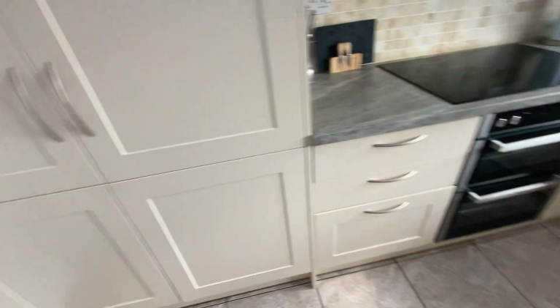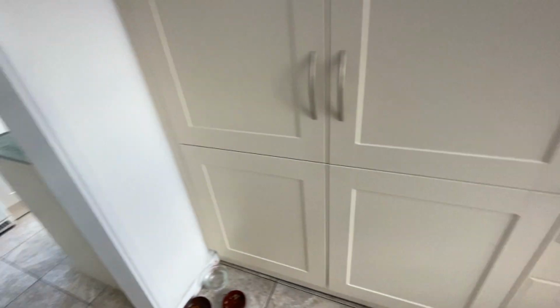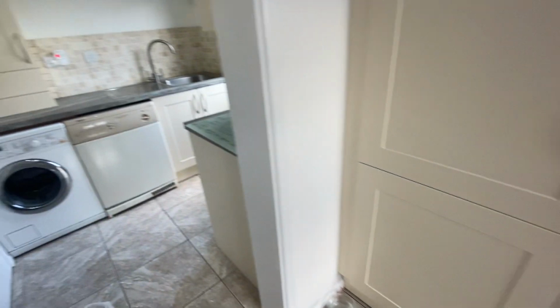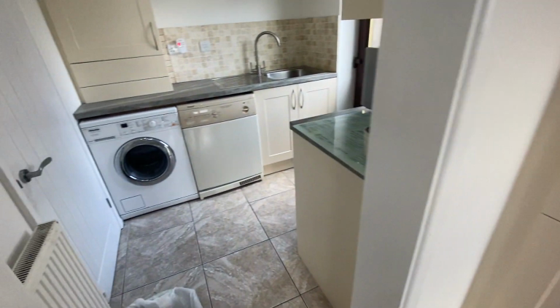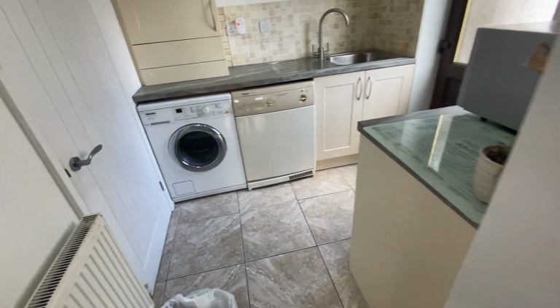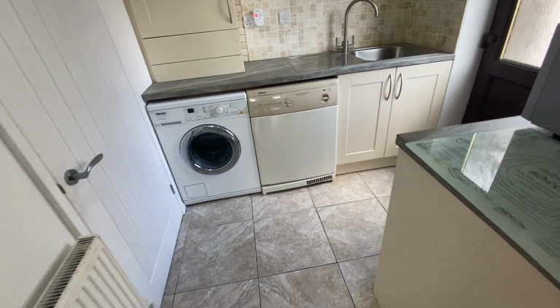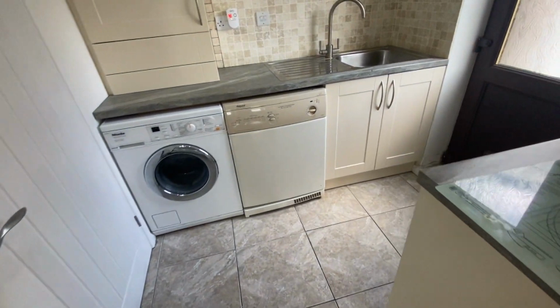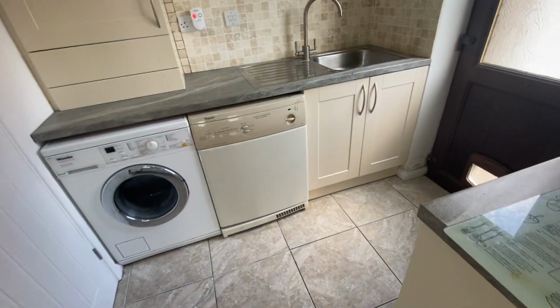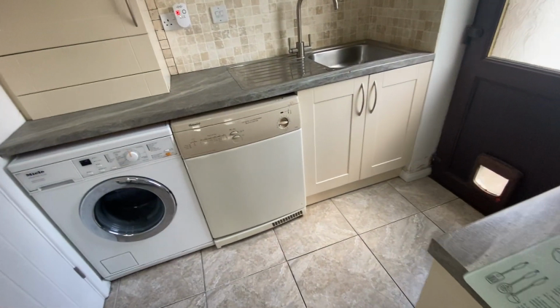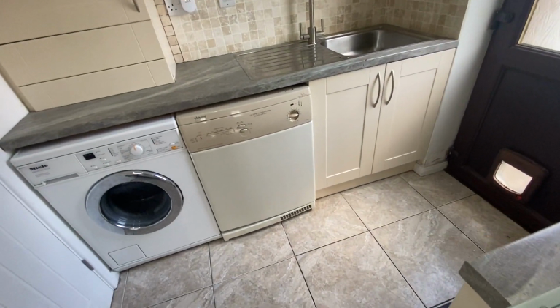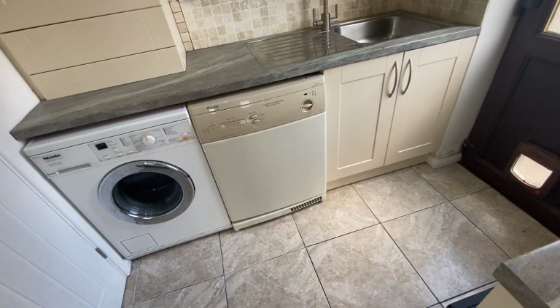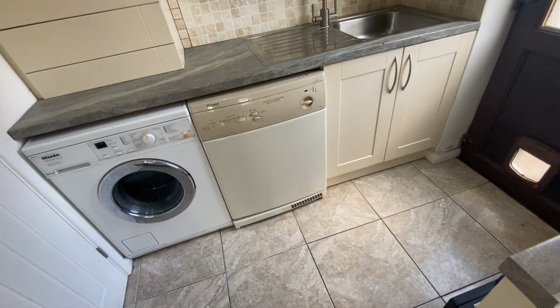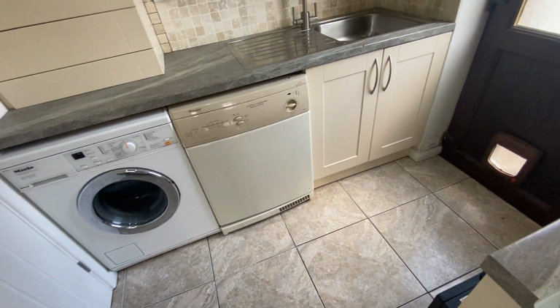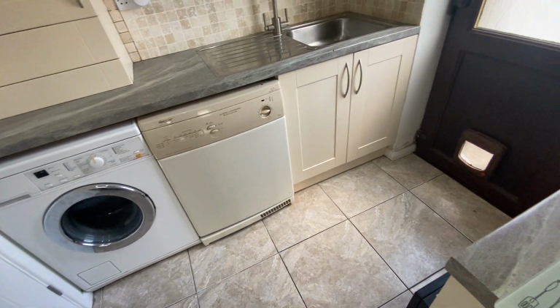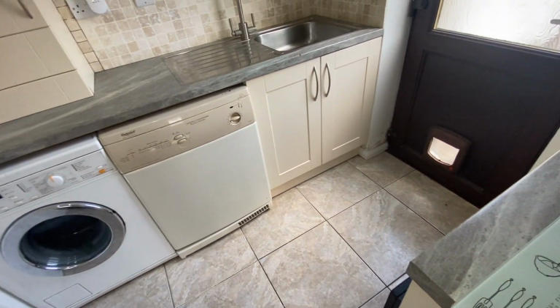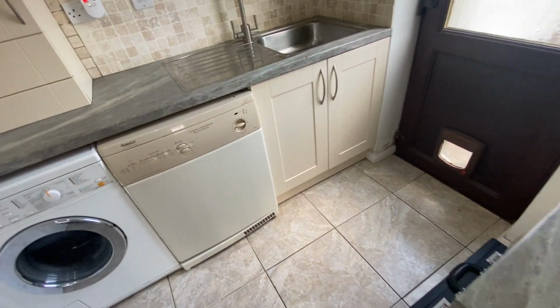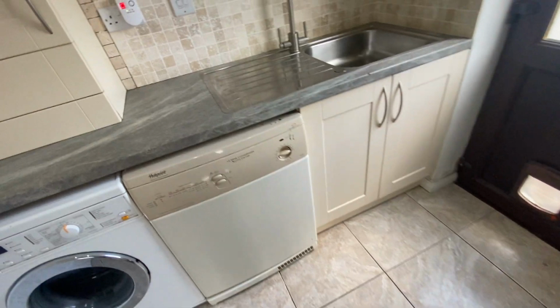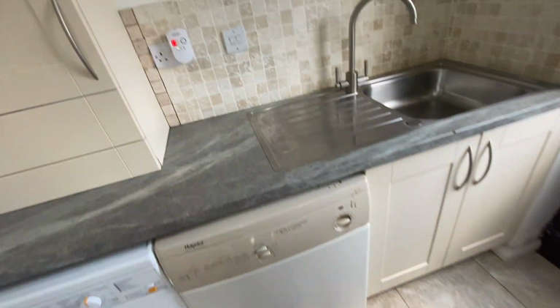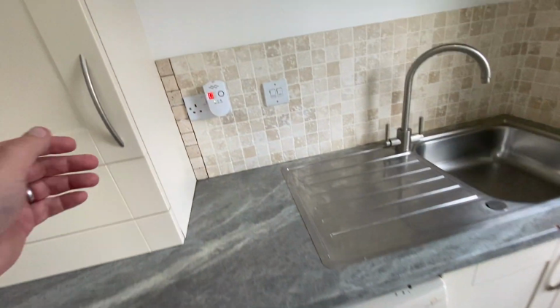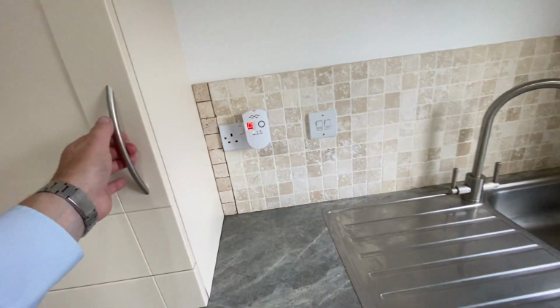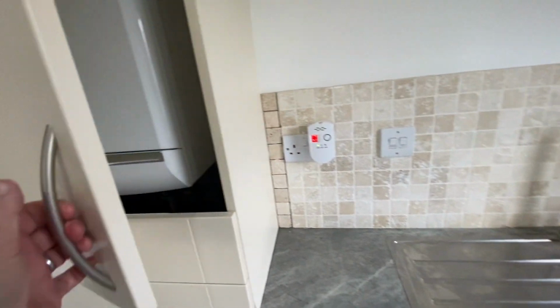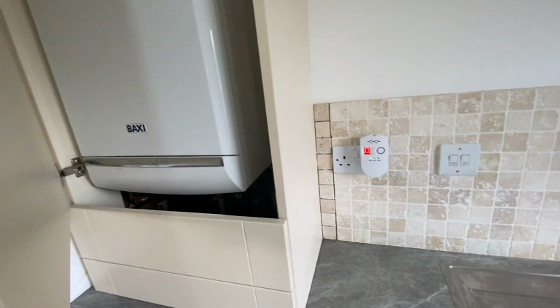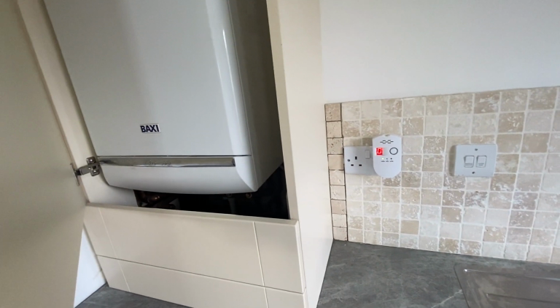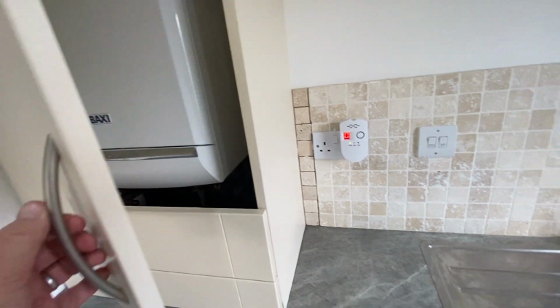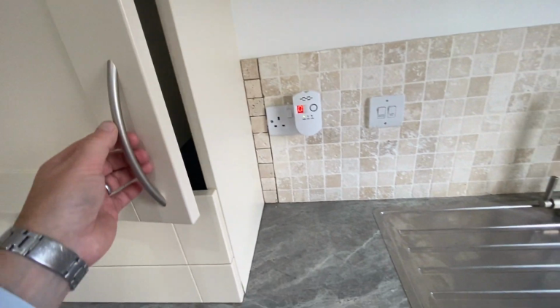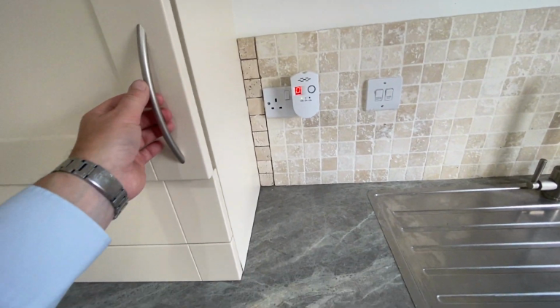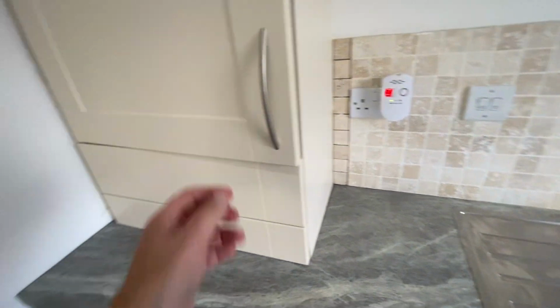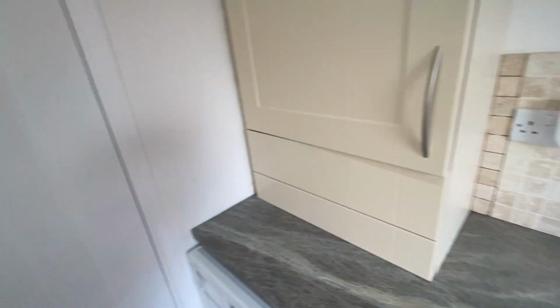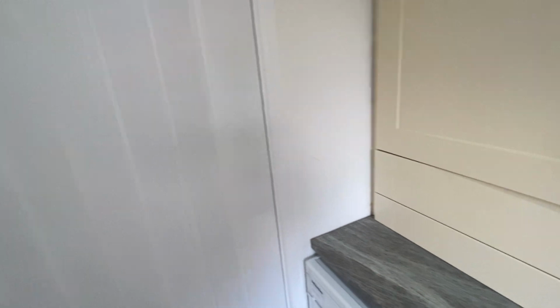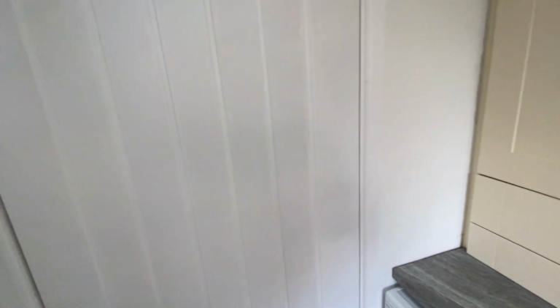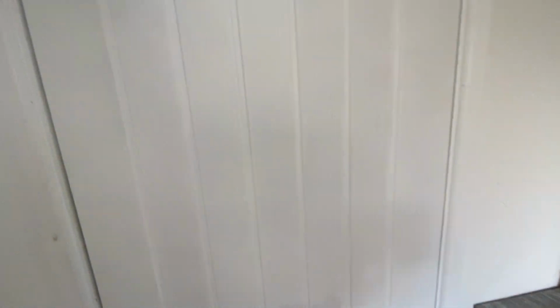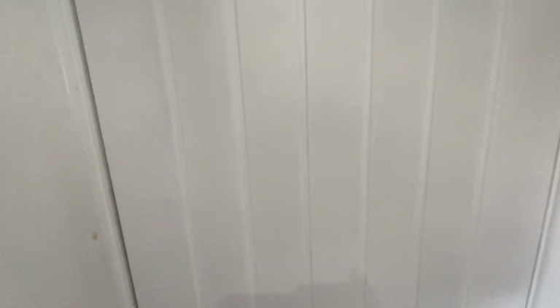From here, we've got access to the utility room, and we've got facilities for the washing machine and tumble dryer. We've got the gas combination boiler here also, and we've got a large walk-in storage cupboard here.